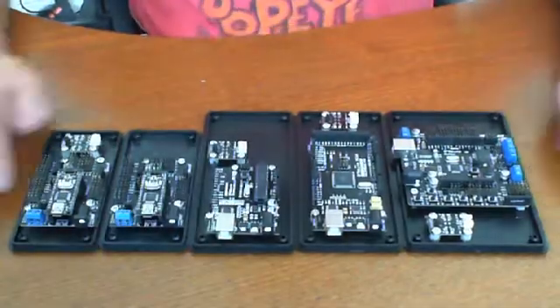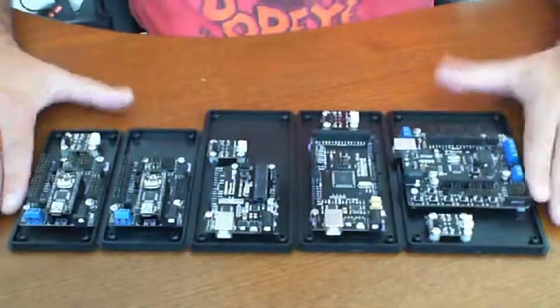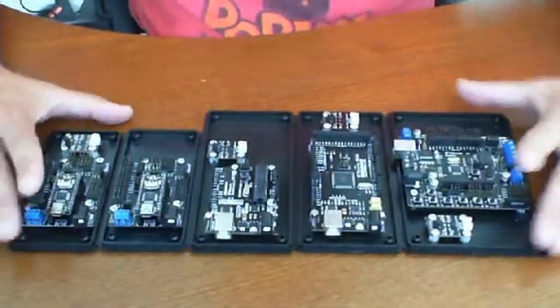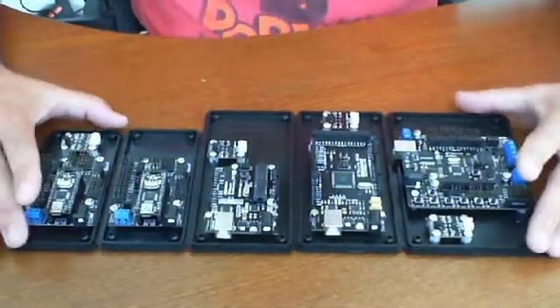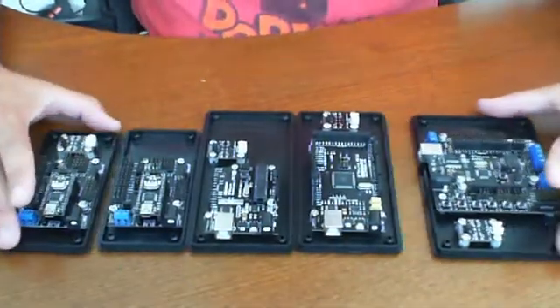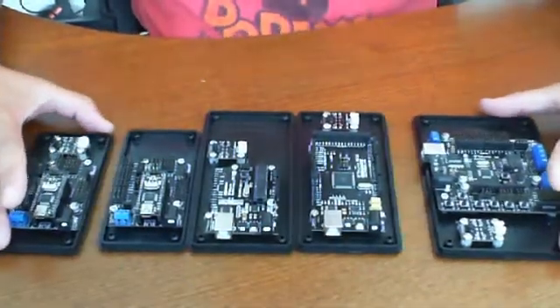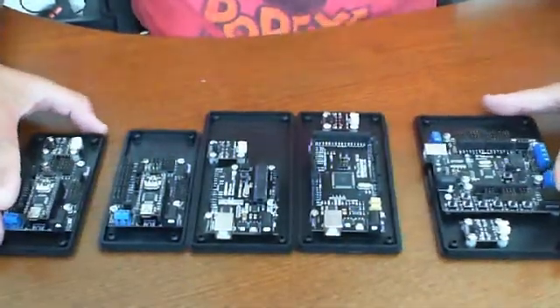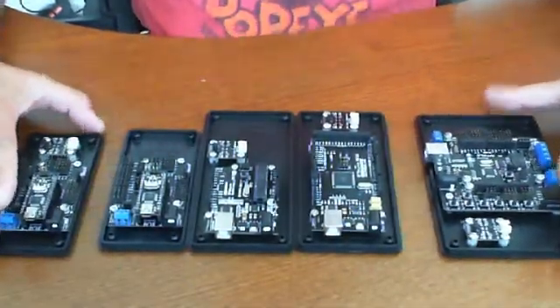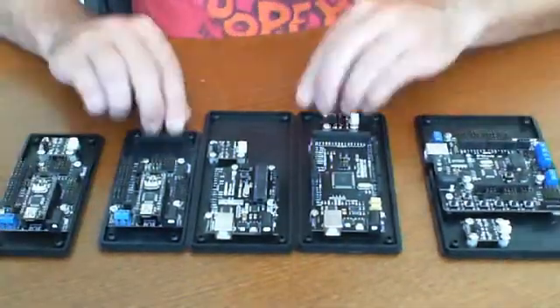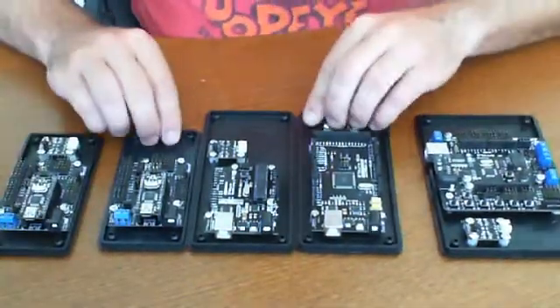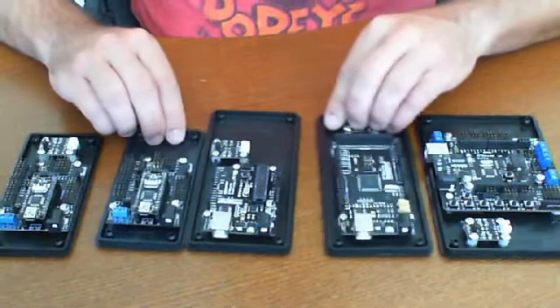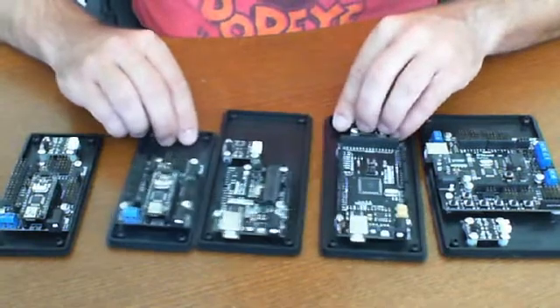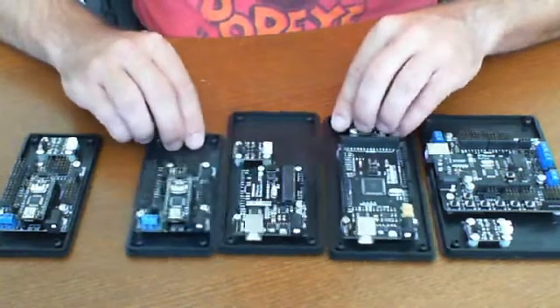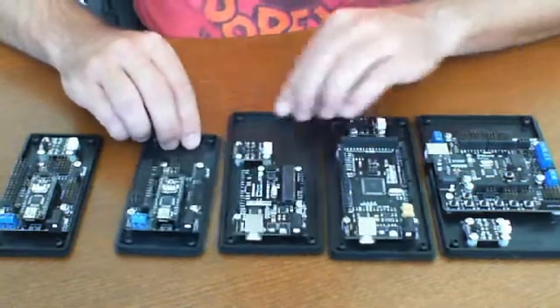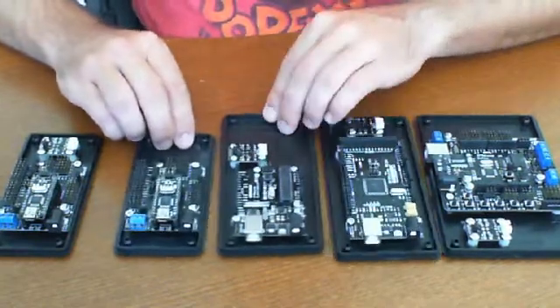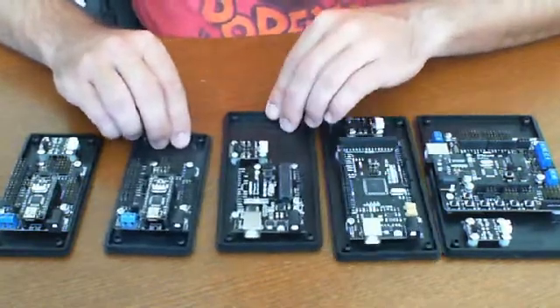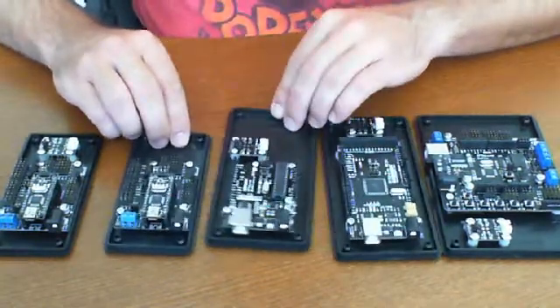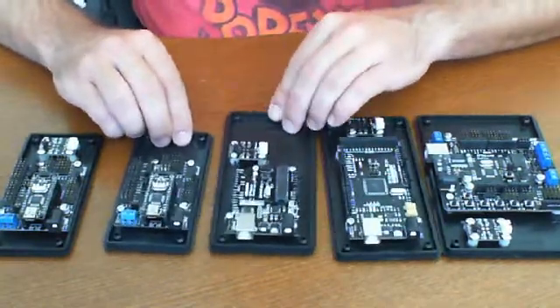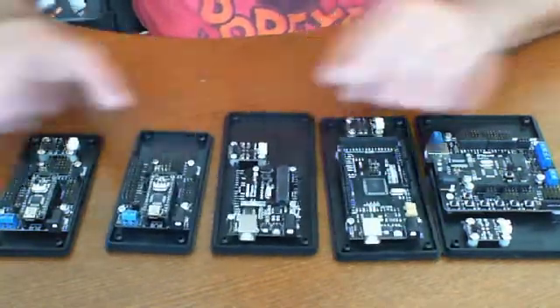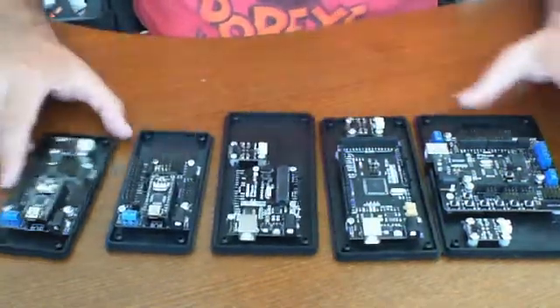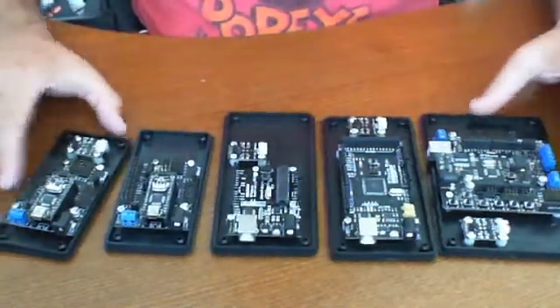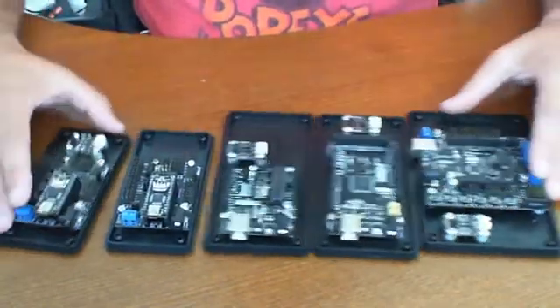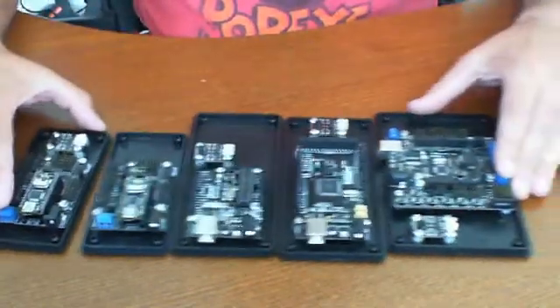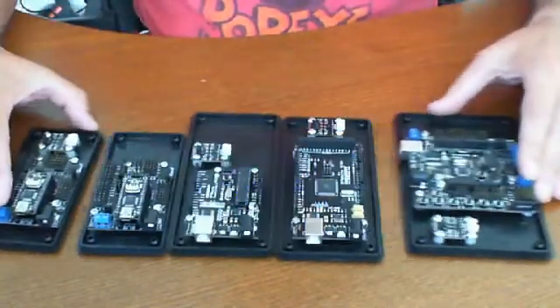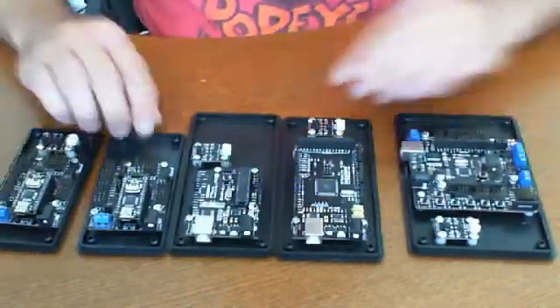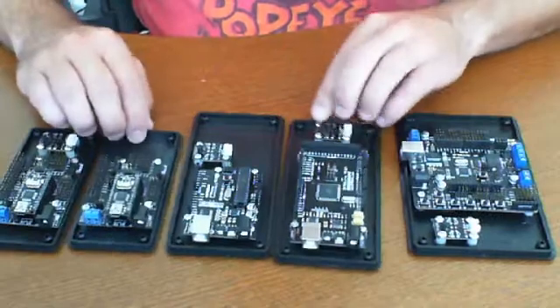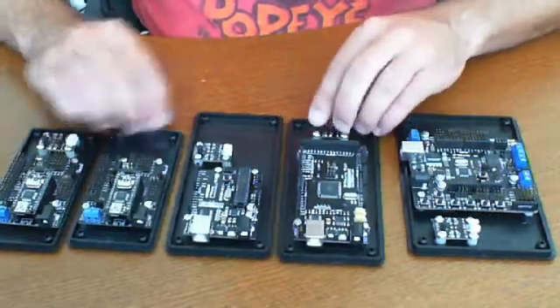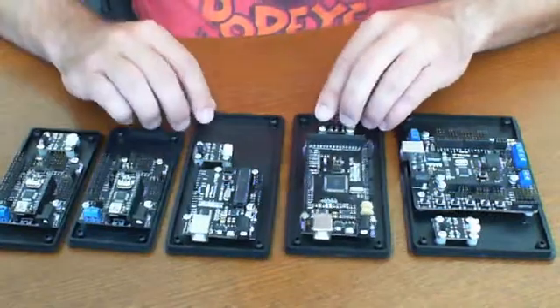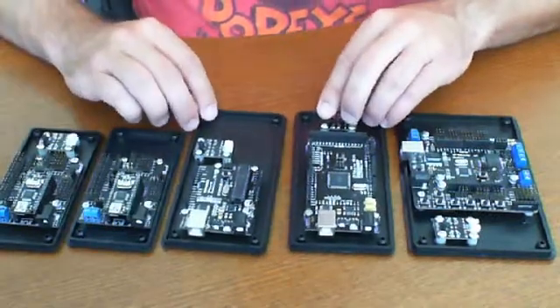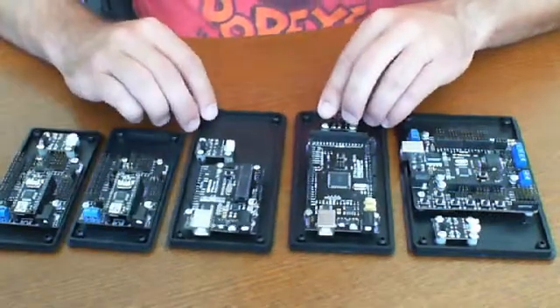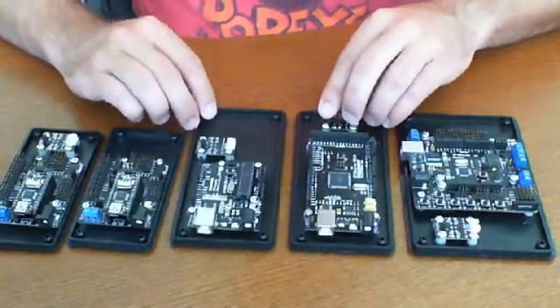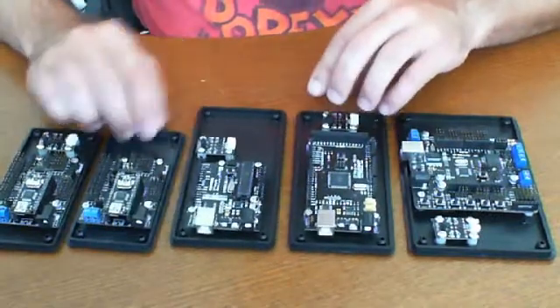All right, so we're back and we're just going to do a quick demonstration of all the different boards that are available from DFRobot. Now, I'm not sure if these are all of them, but these are most of them related to the Arduino line.